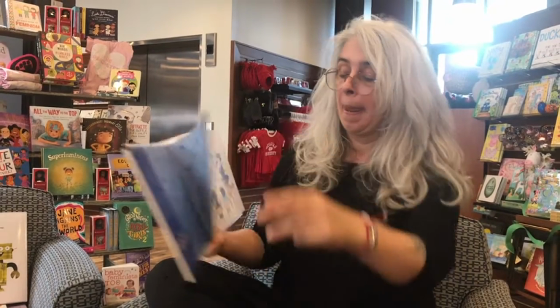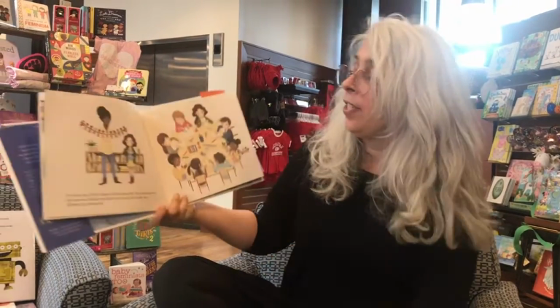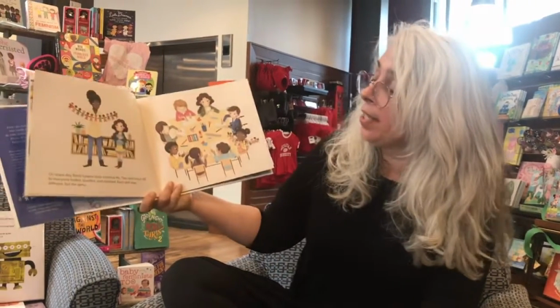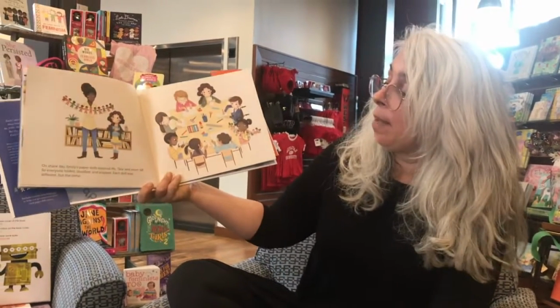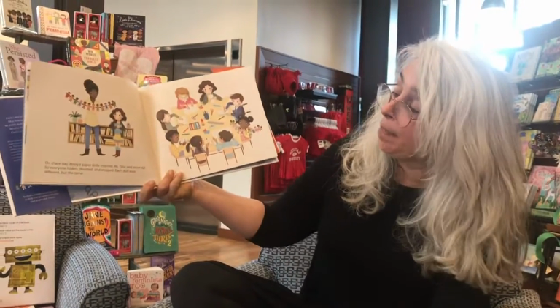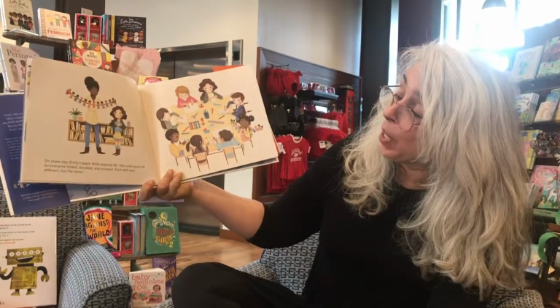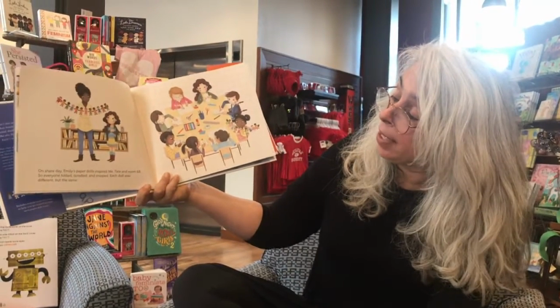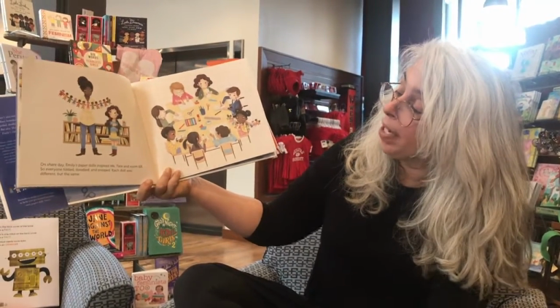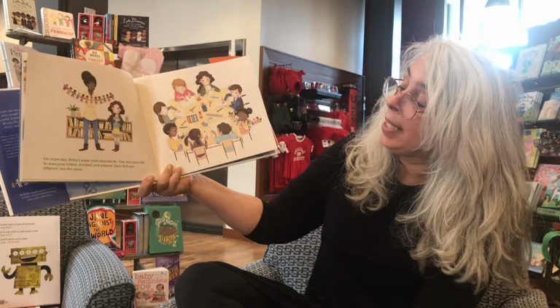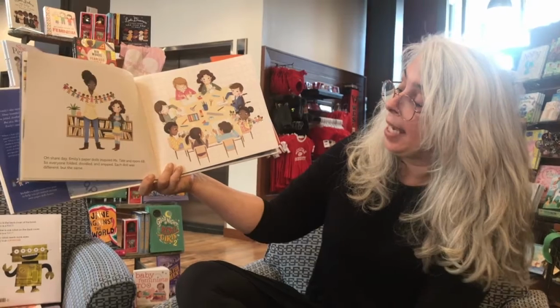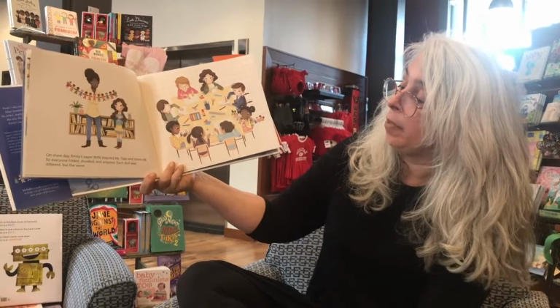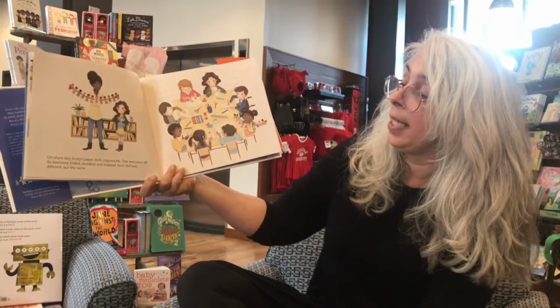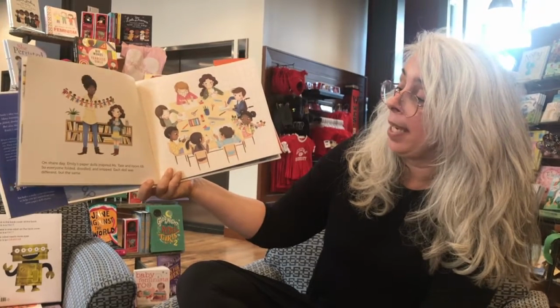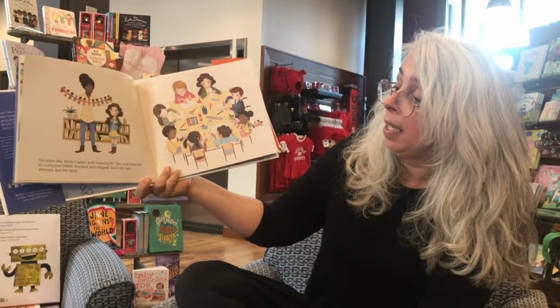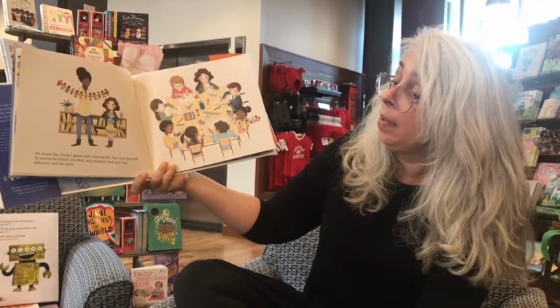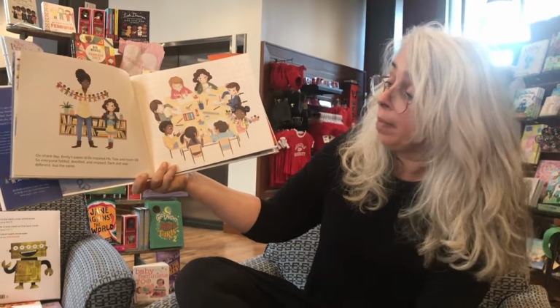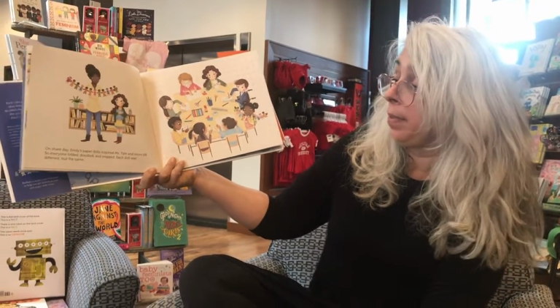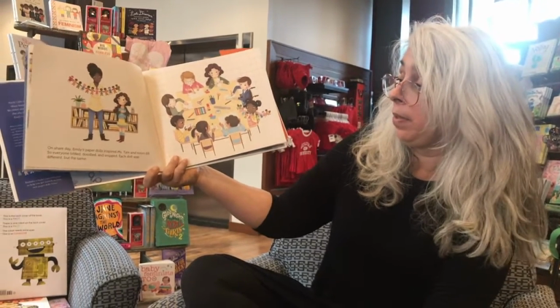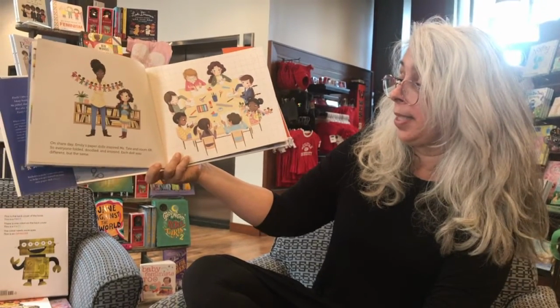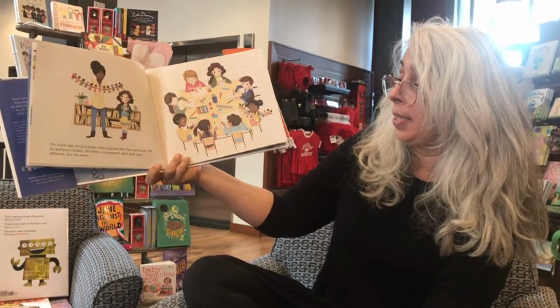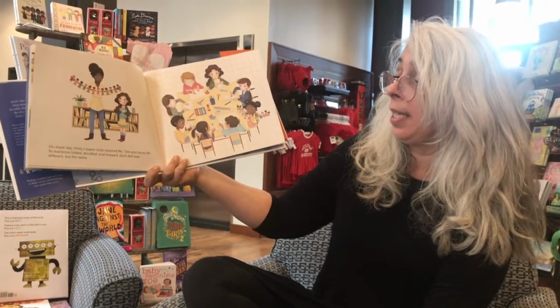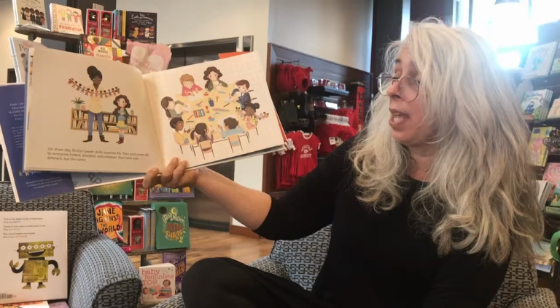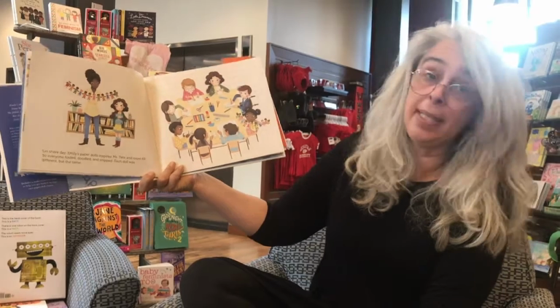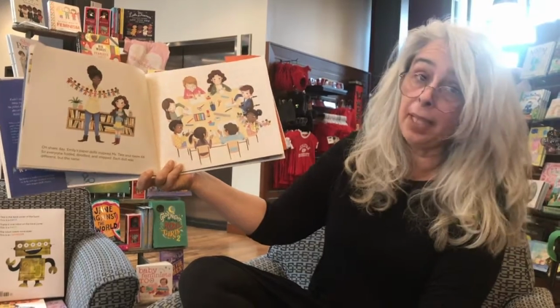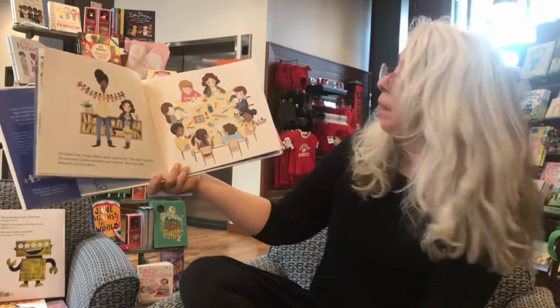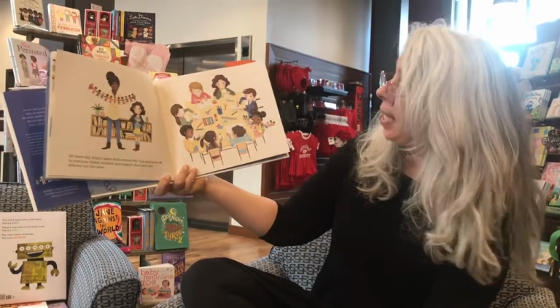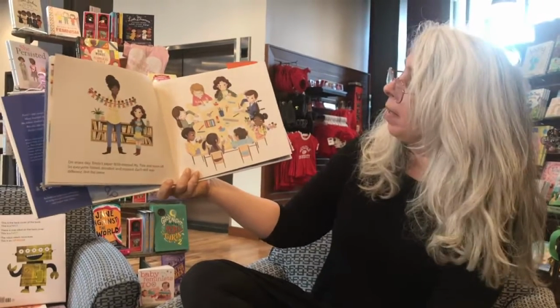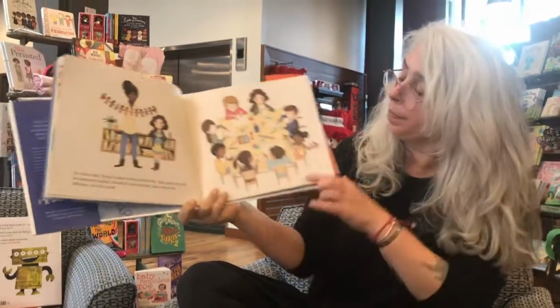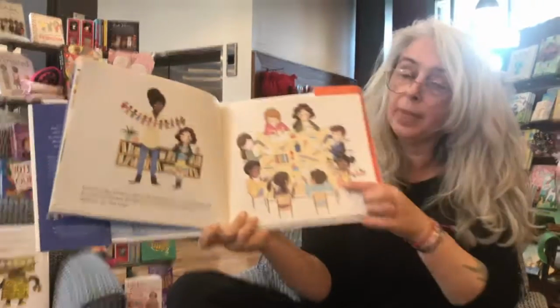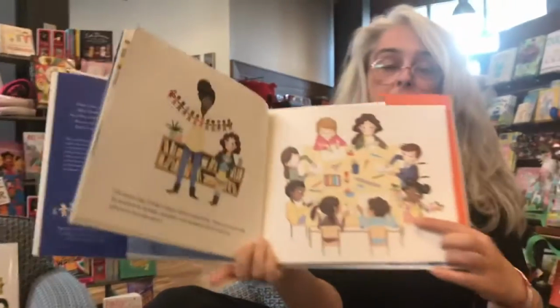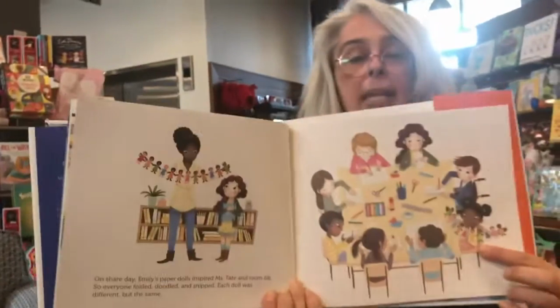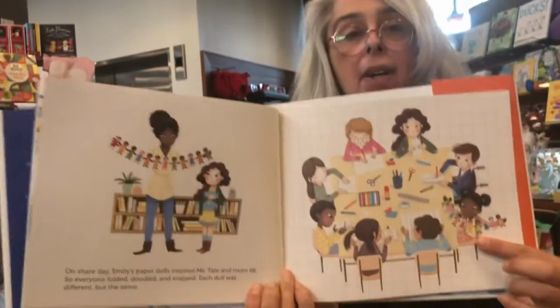On share day, Emily's paper dolls inspired Ms. Tate in room 6B. So everyone folded, doodled, and snipped. And each doll was different but the same. And there they are making their dolls.